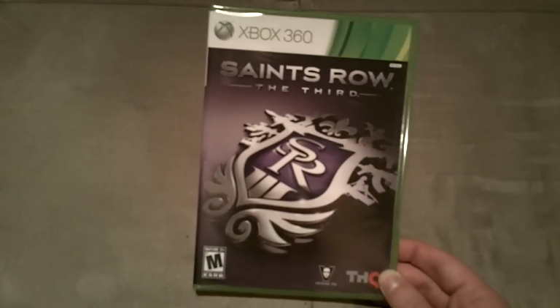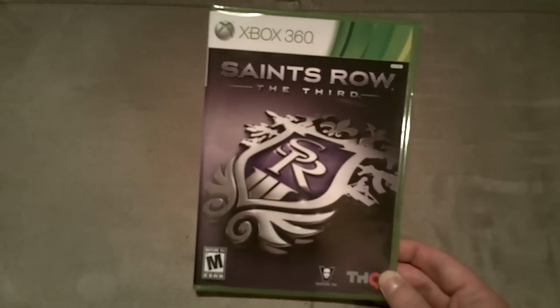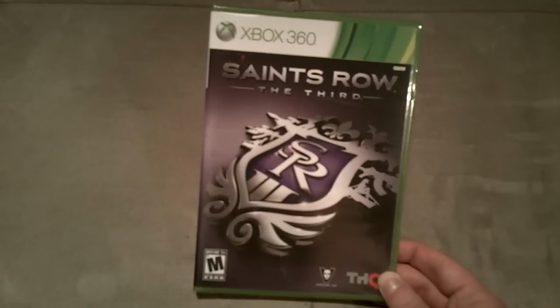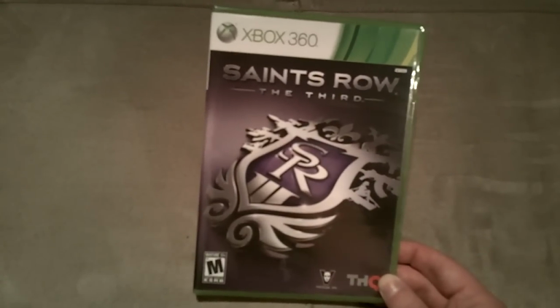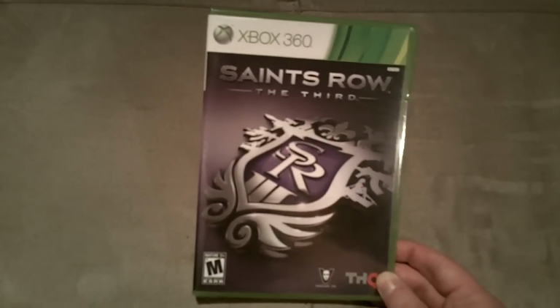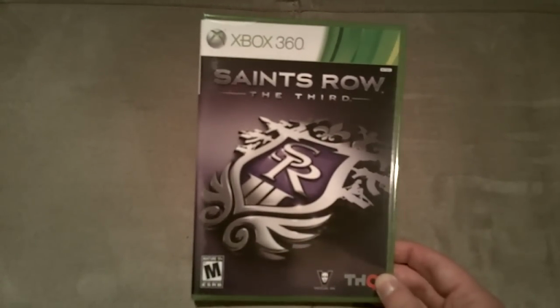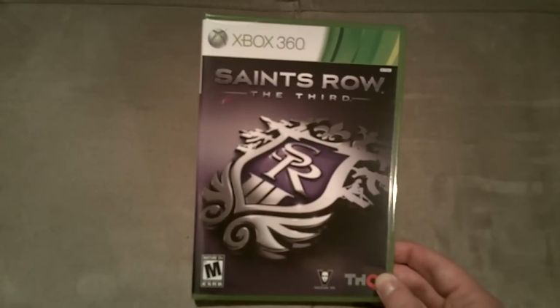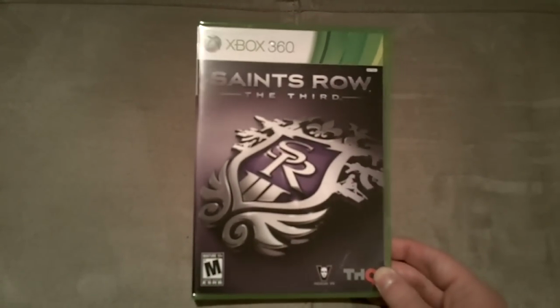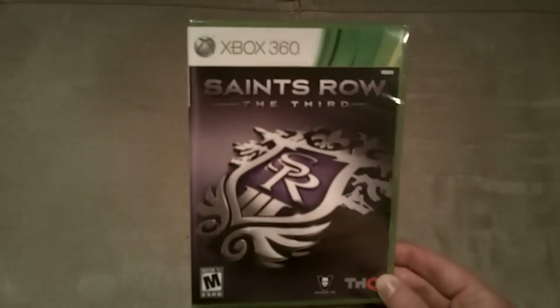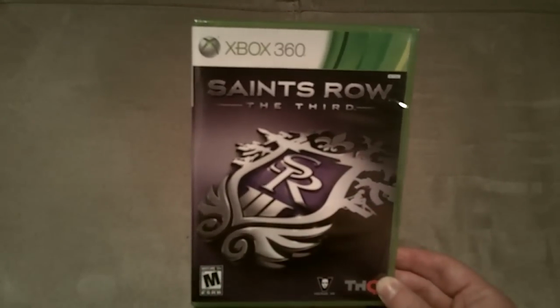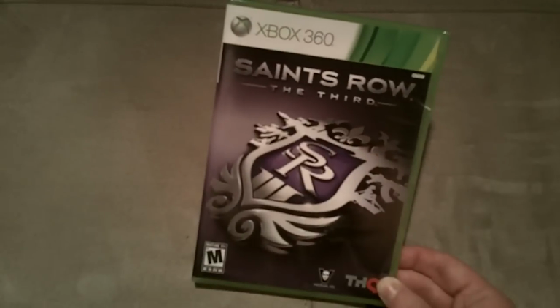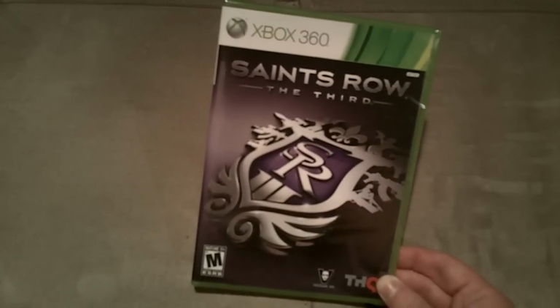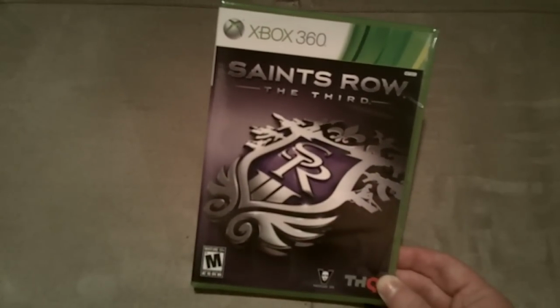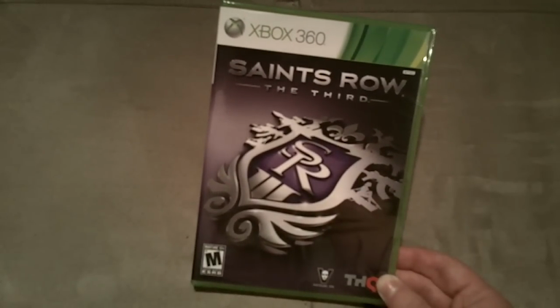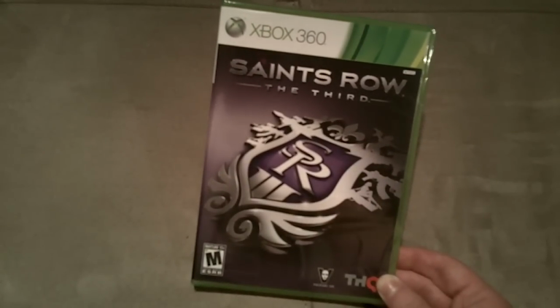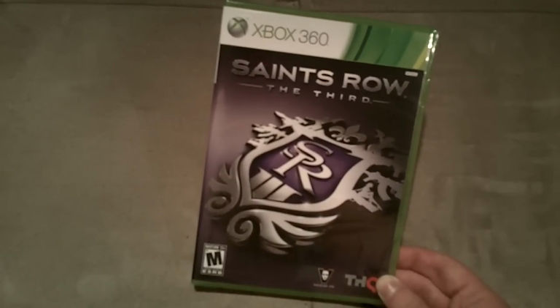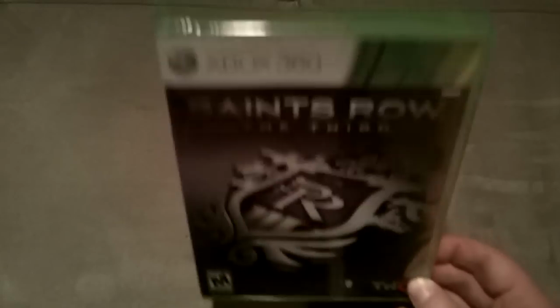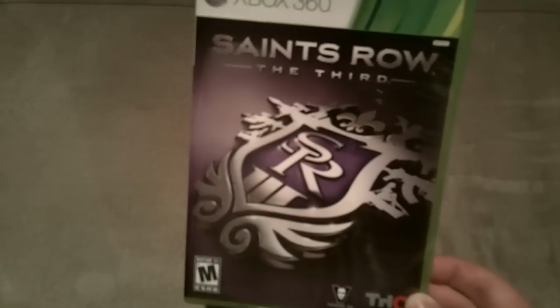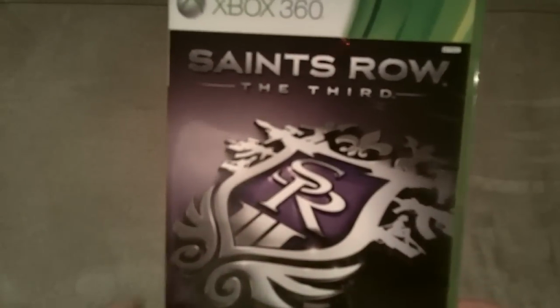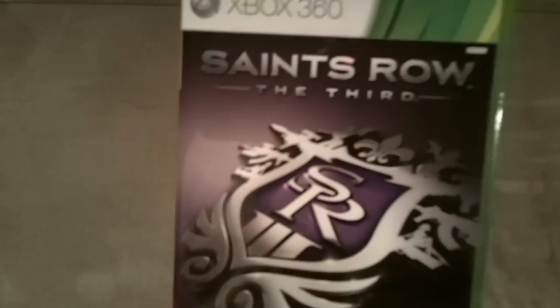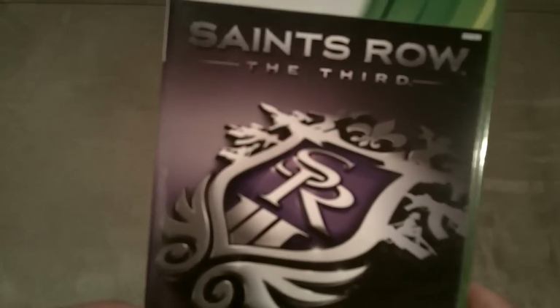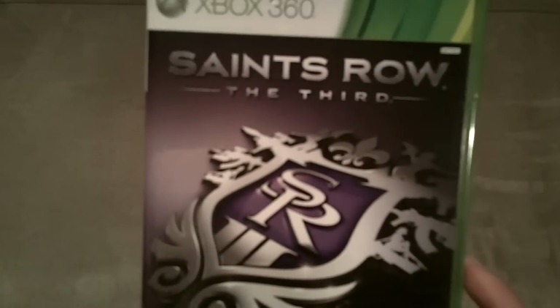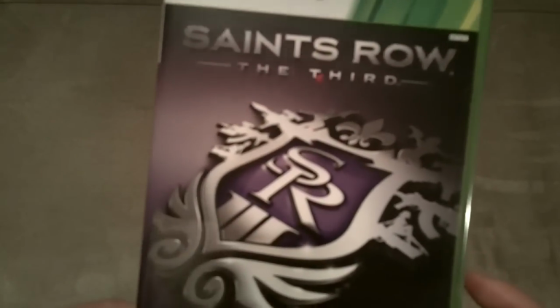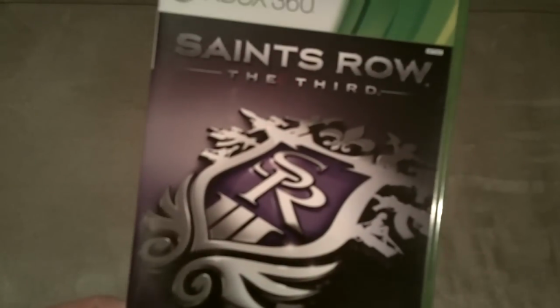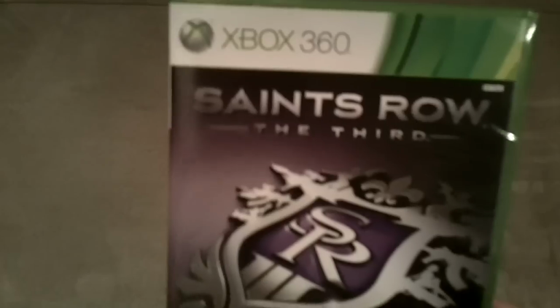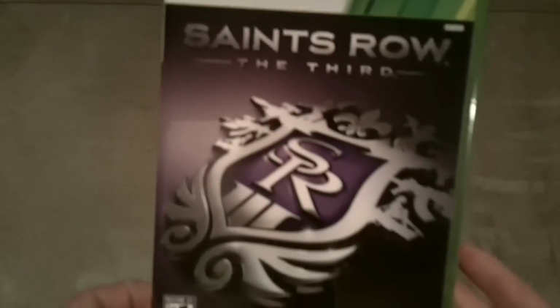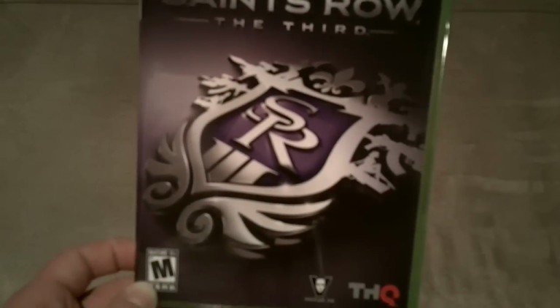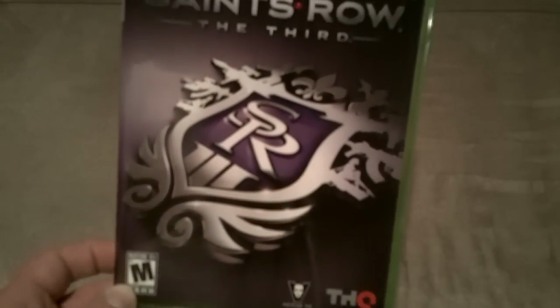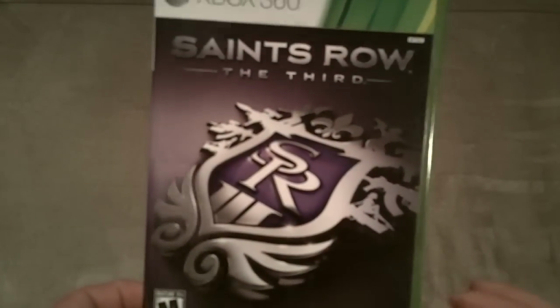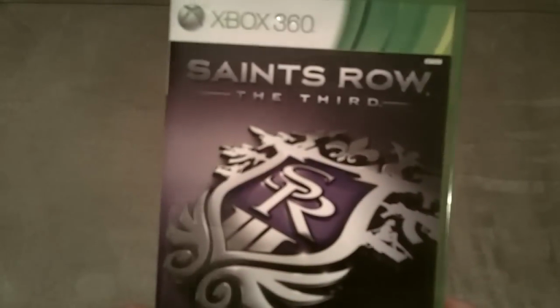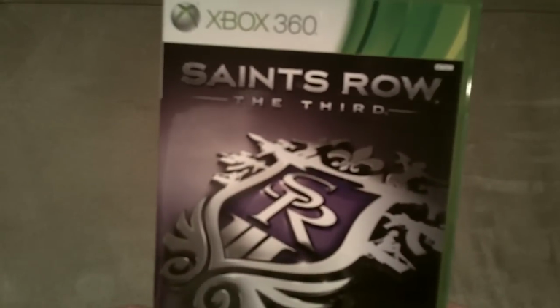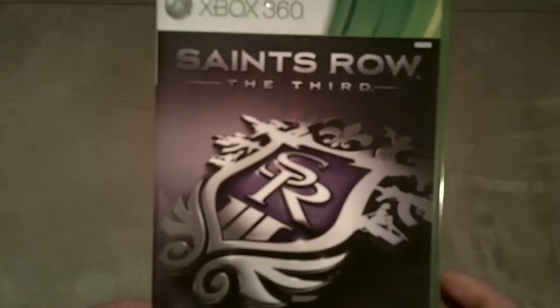I was a huge fan of Saints Row 2, and I know a lot of my friends have been telling me to get this game, so I figured I would pick it up. It looks absolutely awesome — it is a really fun, really cool game. And let's check it out, guys.